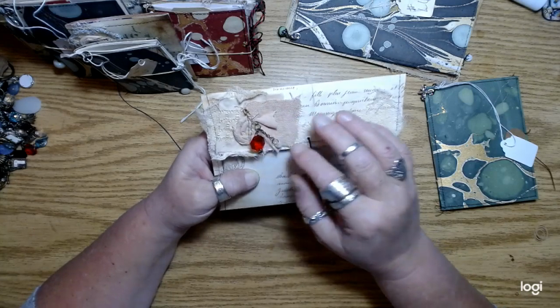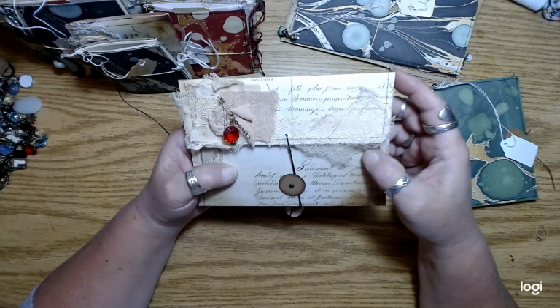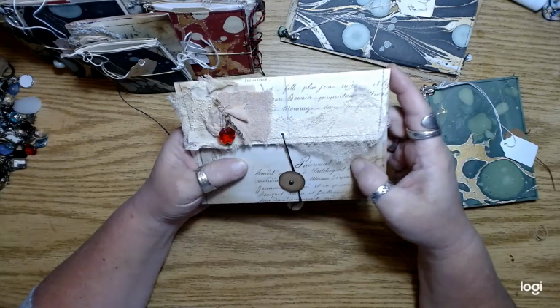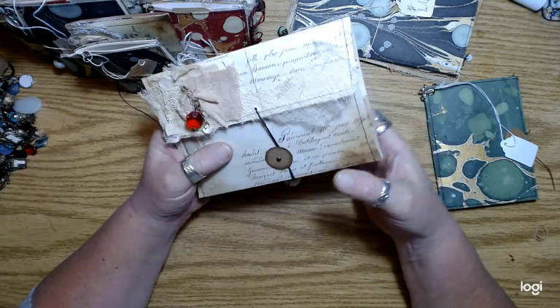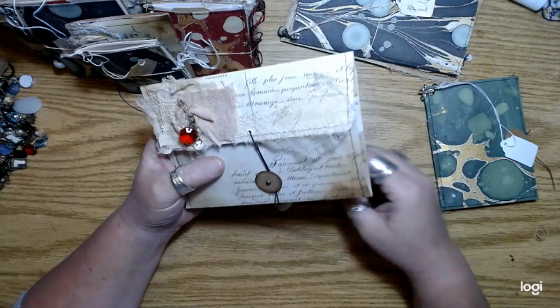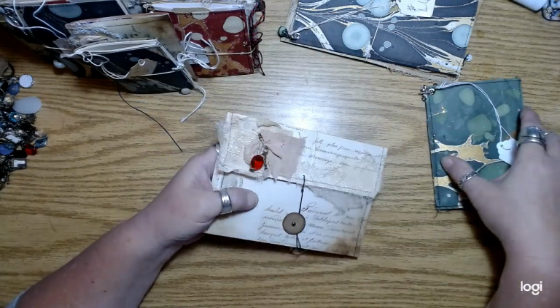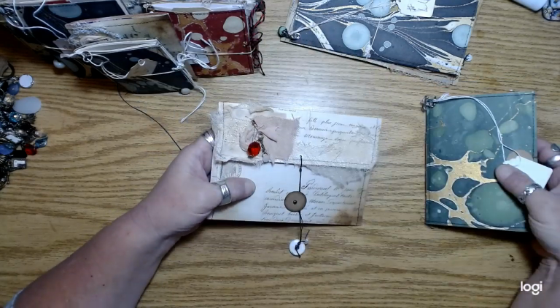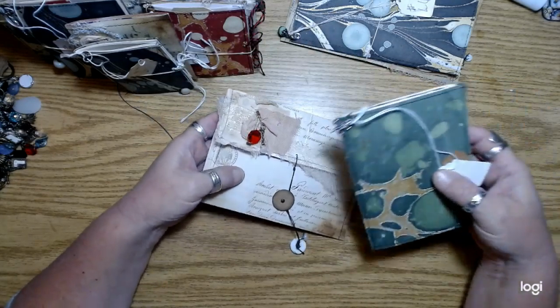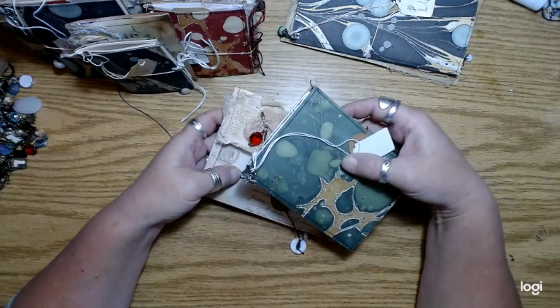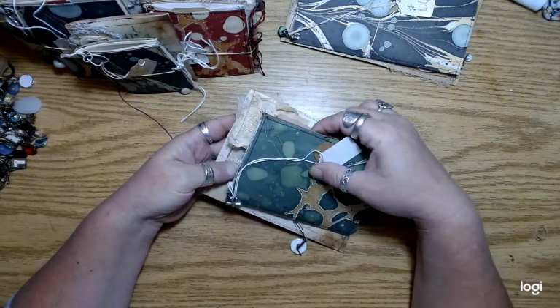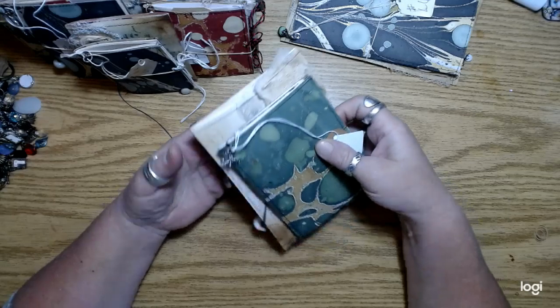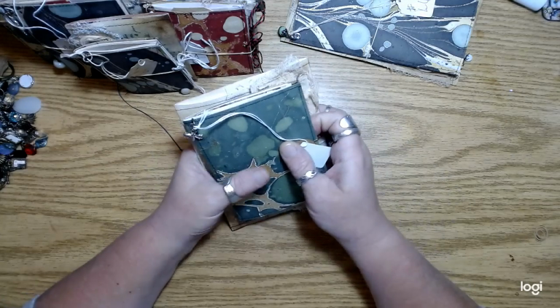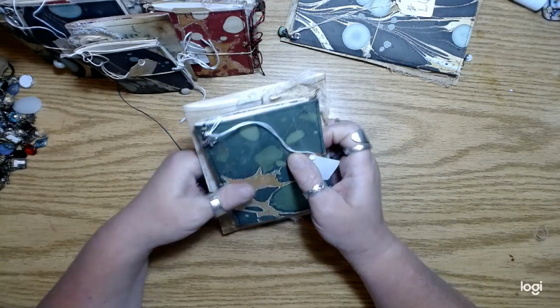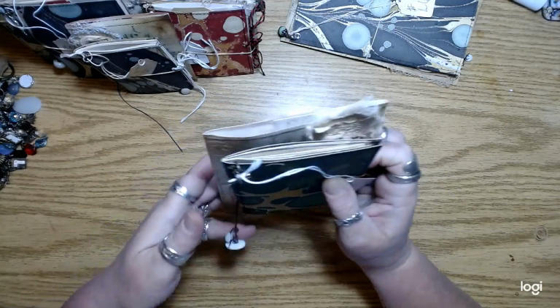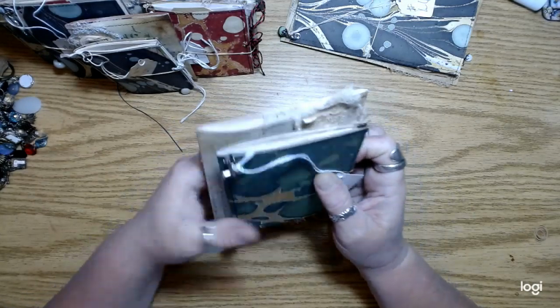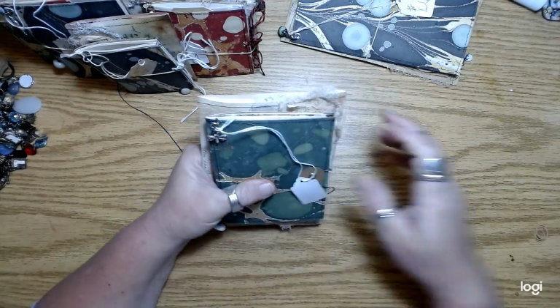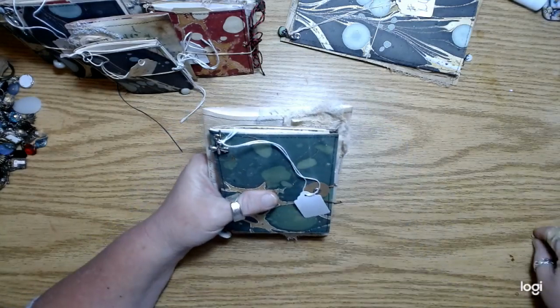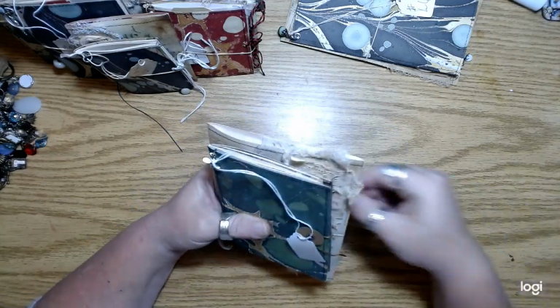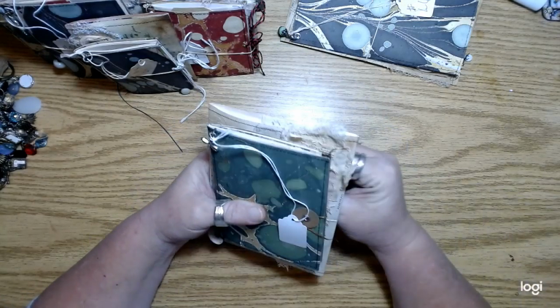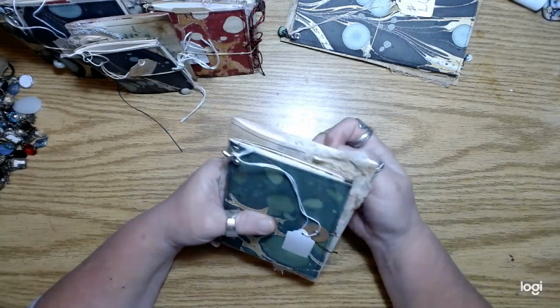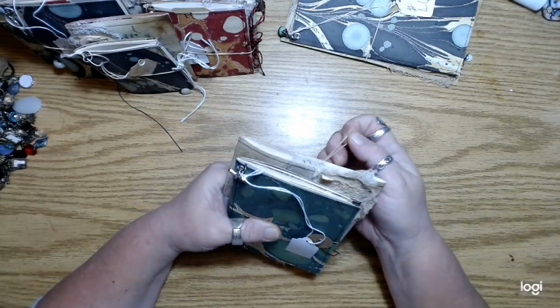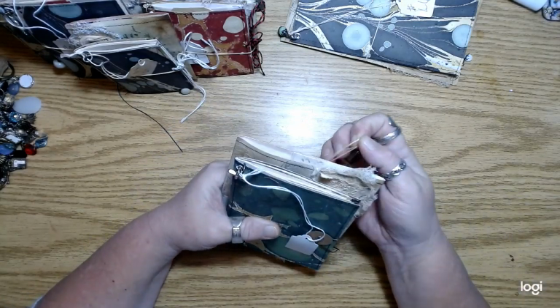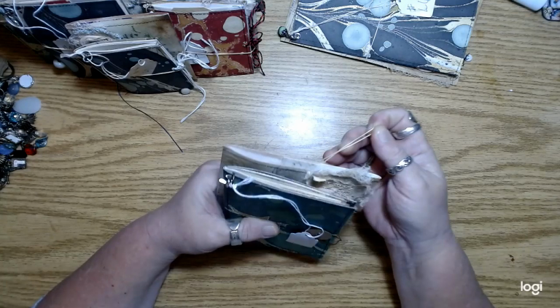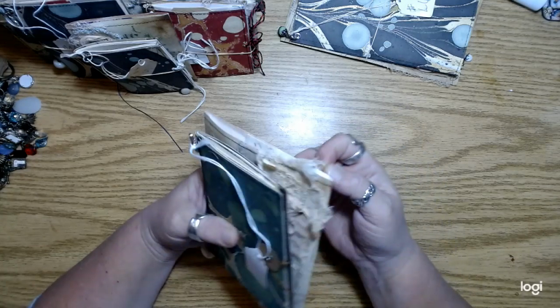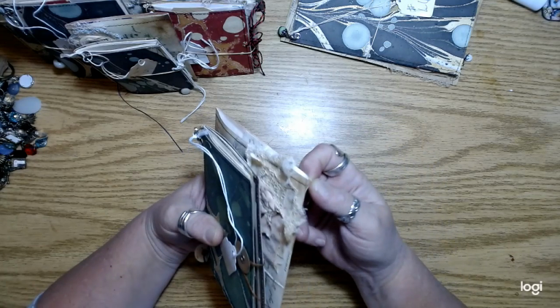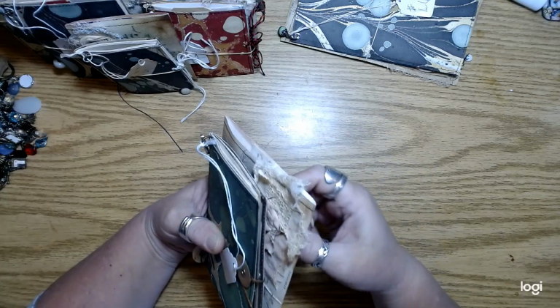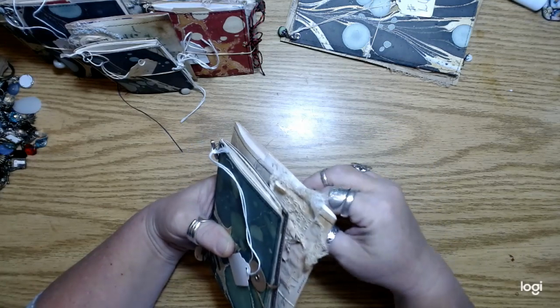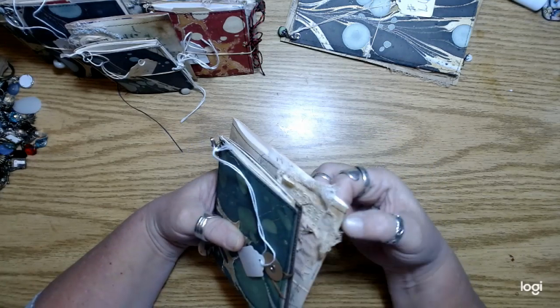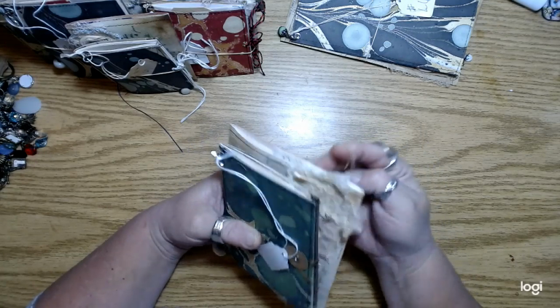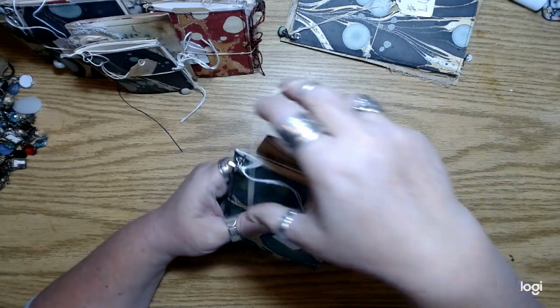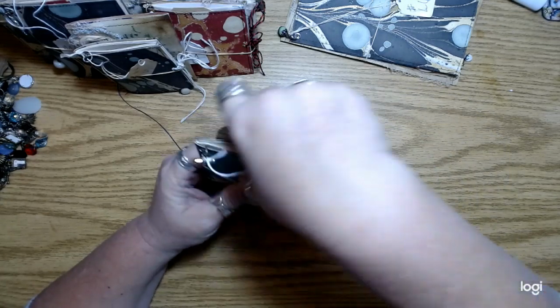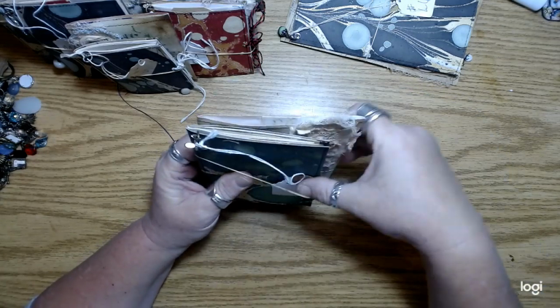Just made them kind of pretty and kind of shabby chic, I guess. I'm not sure if that's what it is, but yeah, I just think they're really cute little sets.